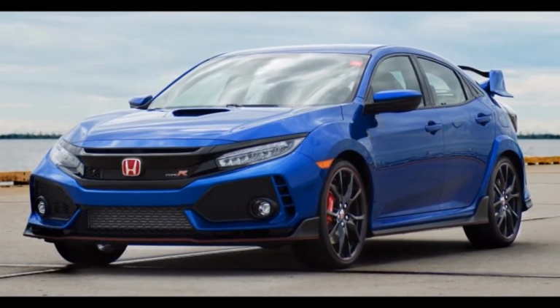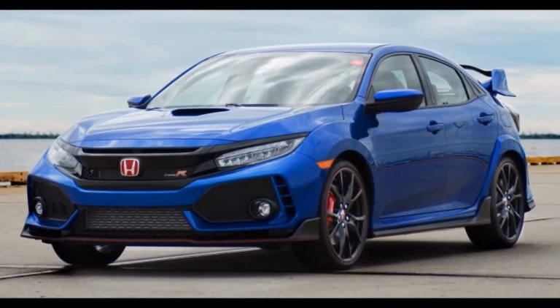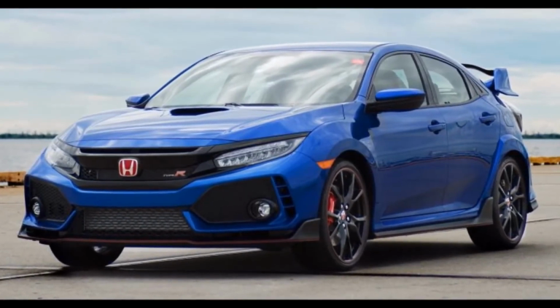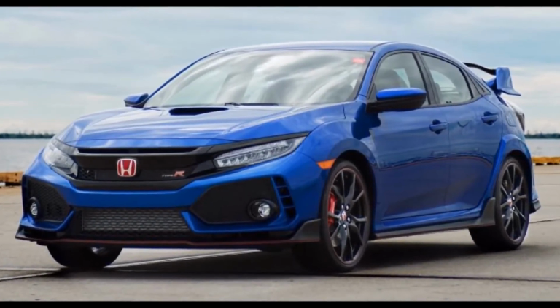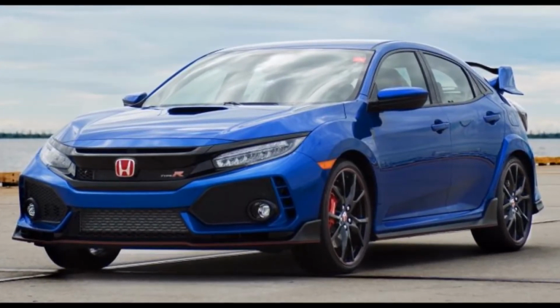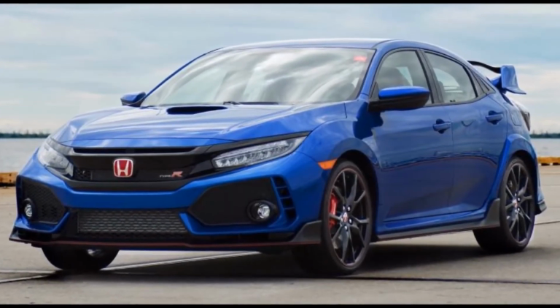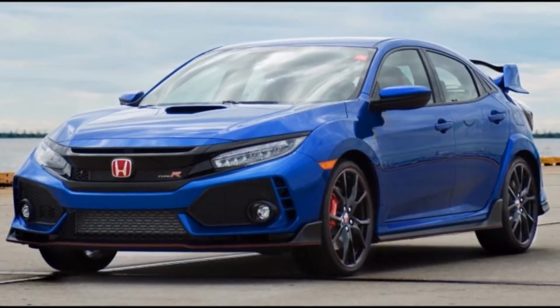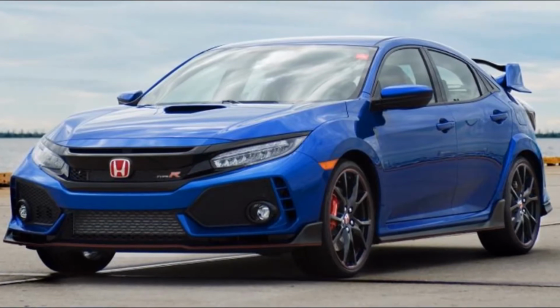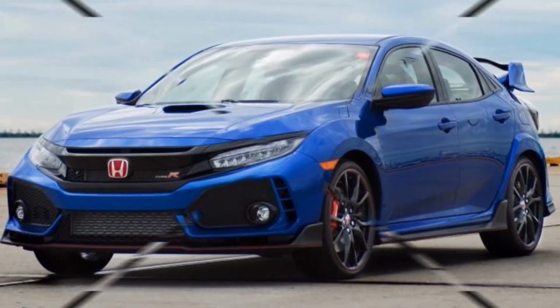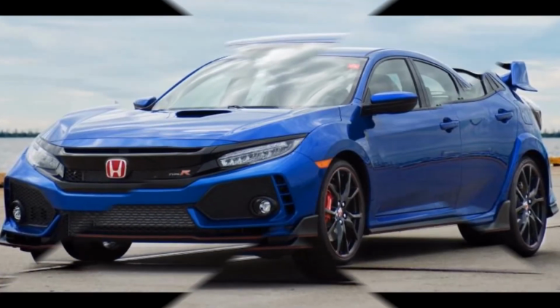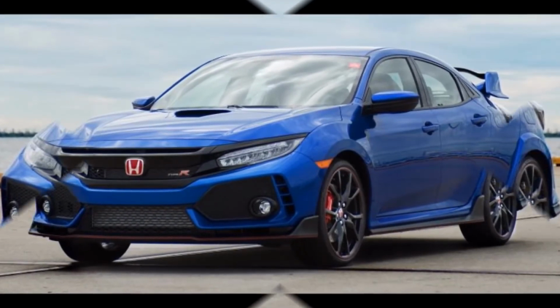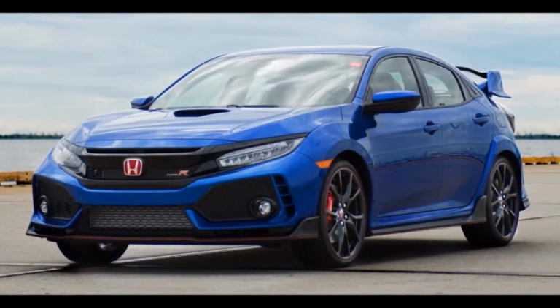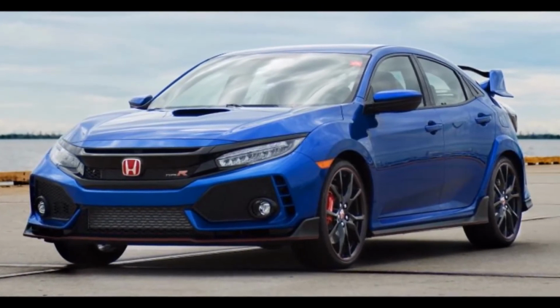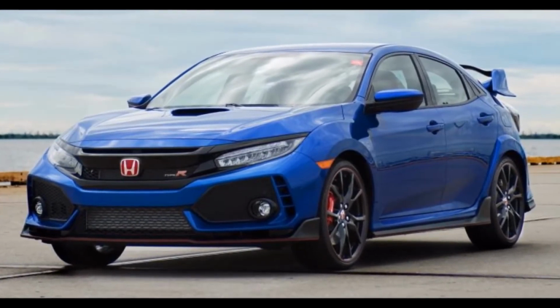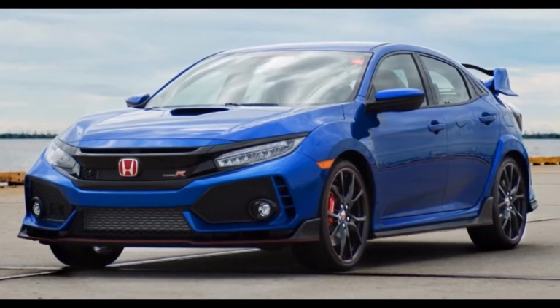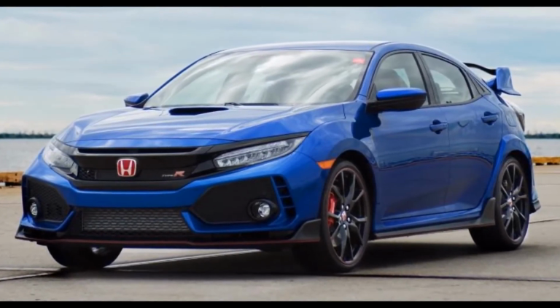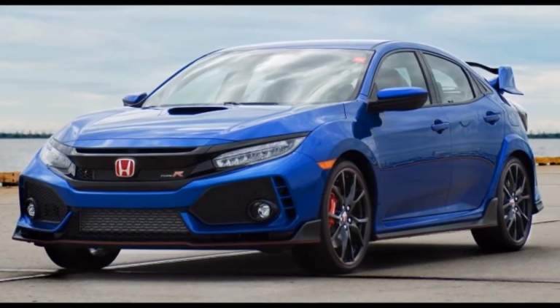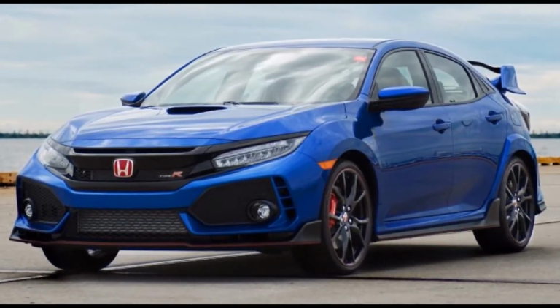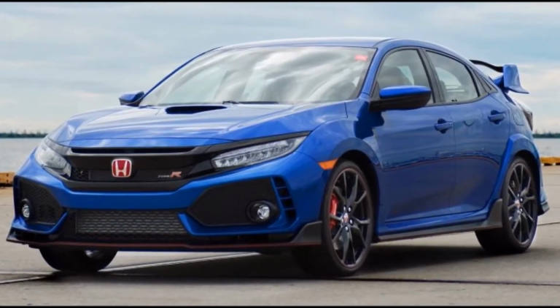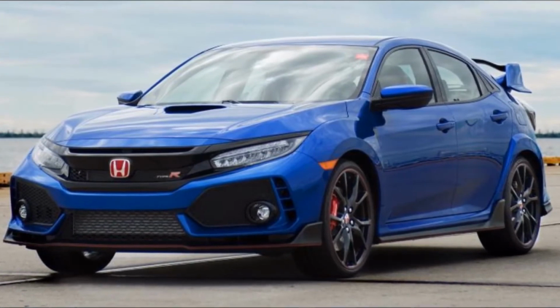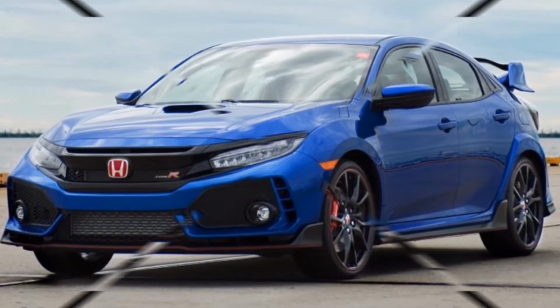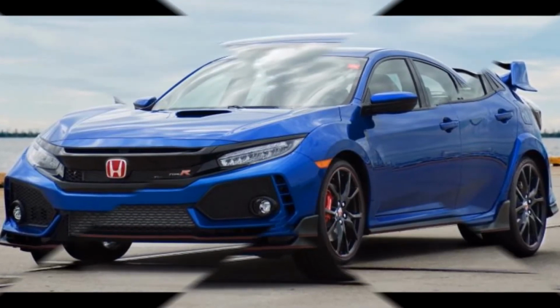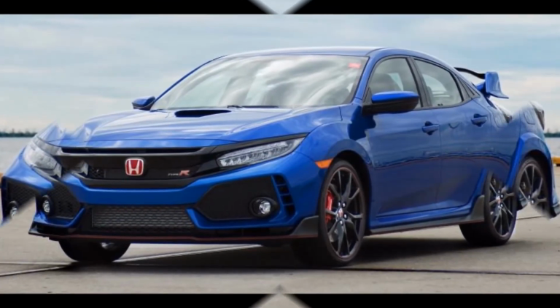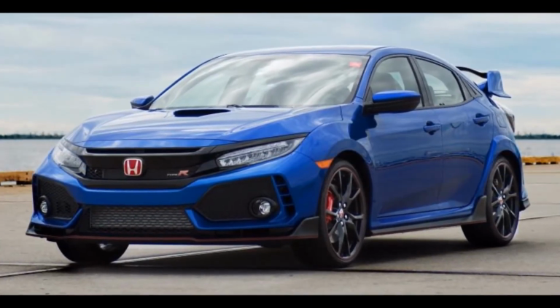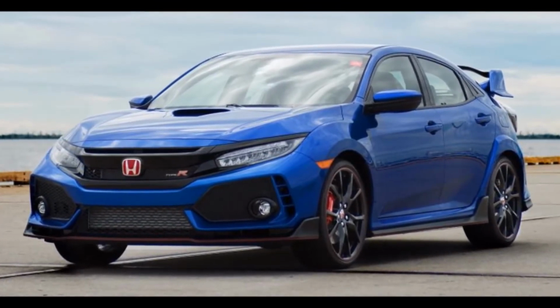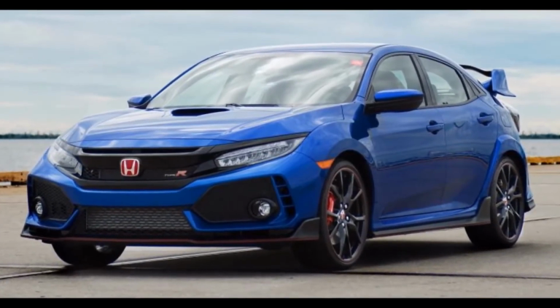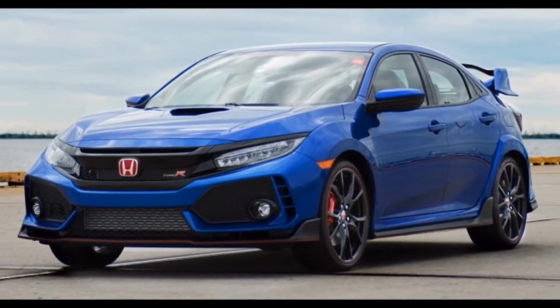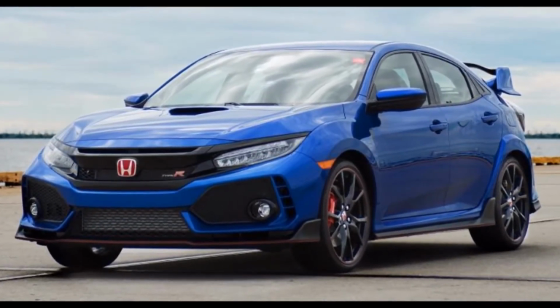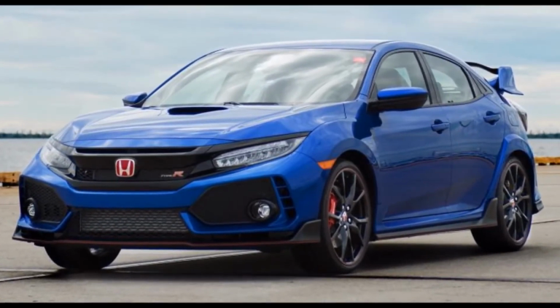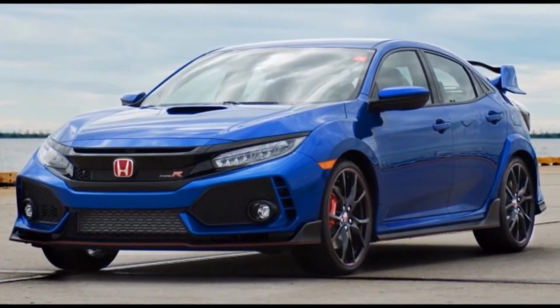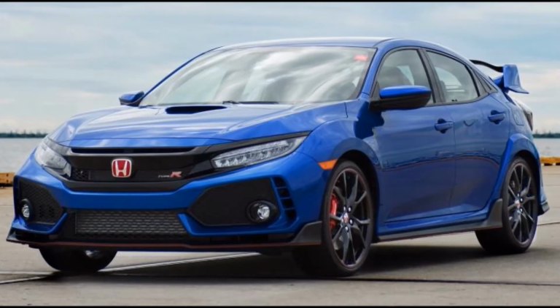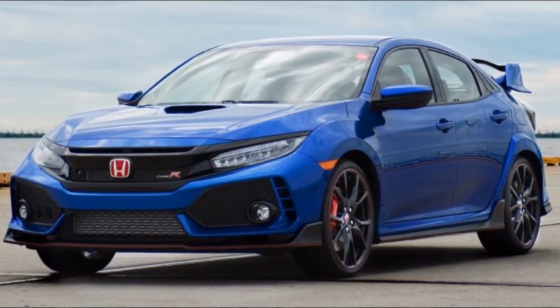The full selling price of the Type R plus Bring a Trailer's 5% auction fee will be donated to the Pediatric Brain Tumor Foundation. After the auction closes, the winning bidder will get this car shipped to their local Honda dealer.